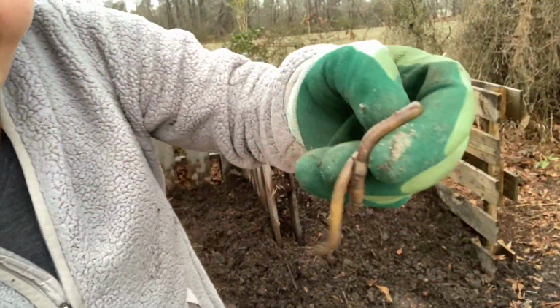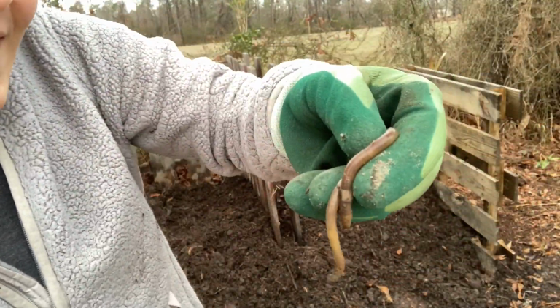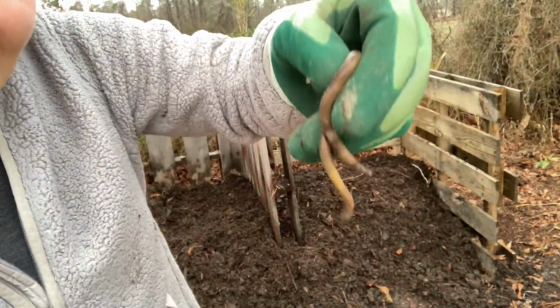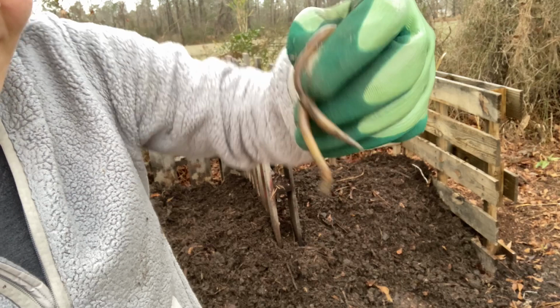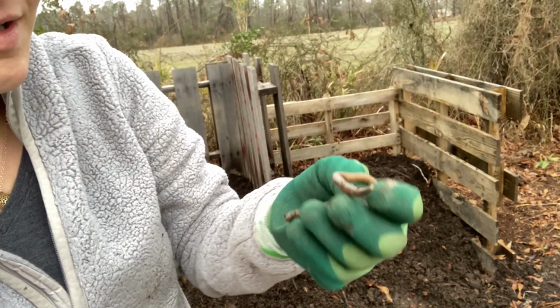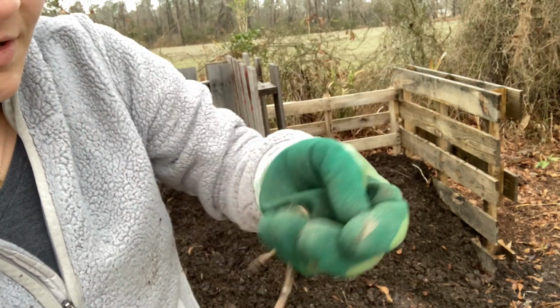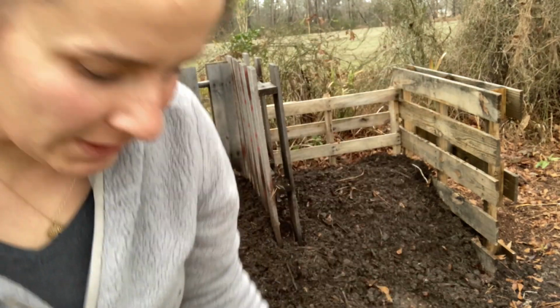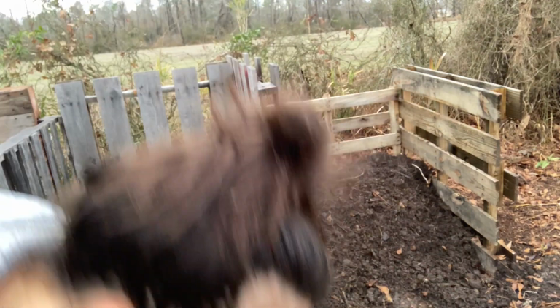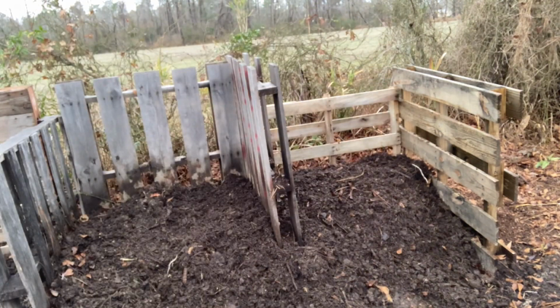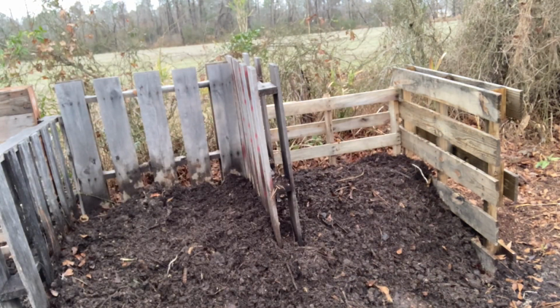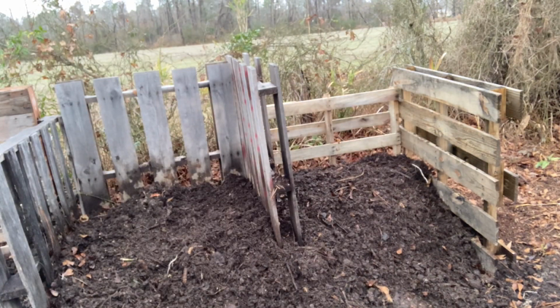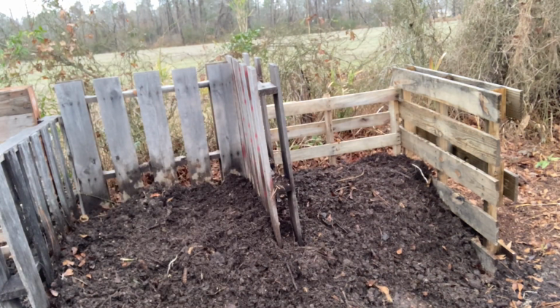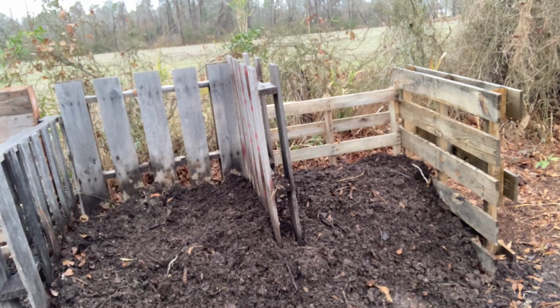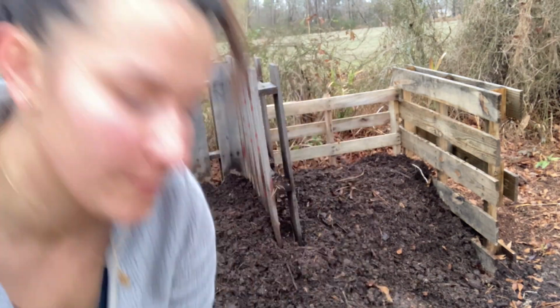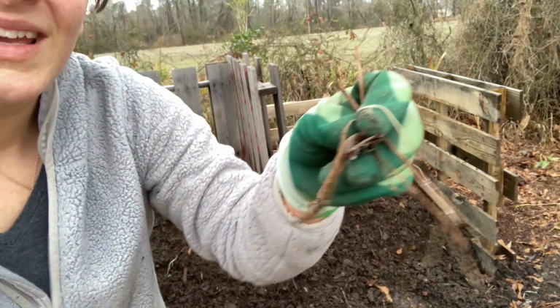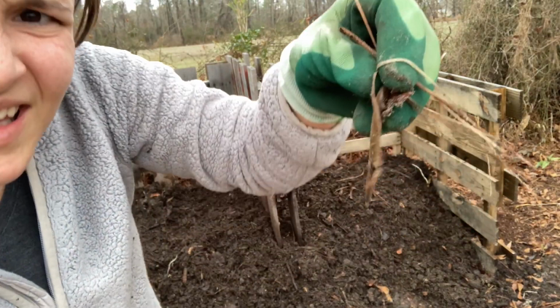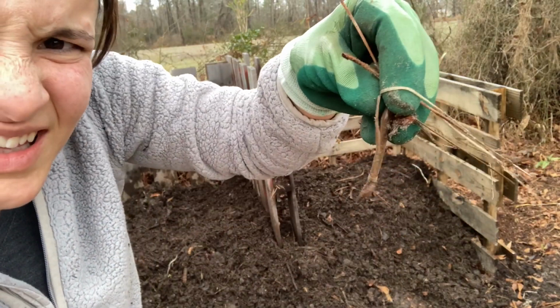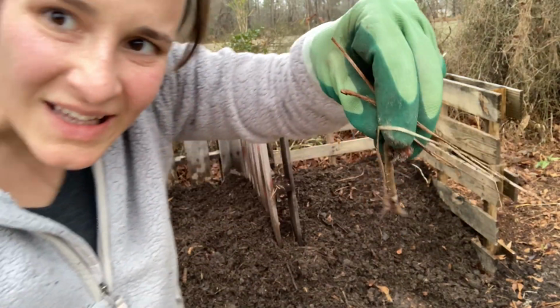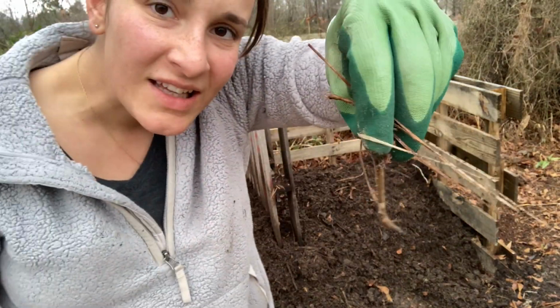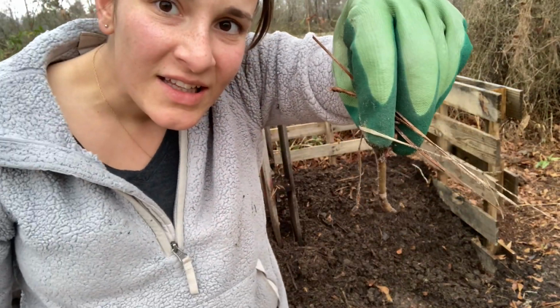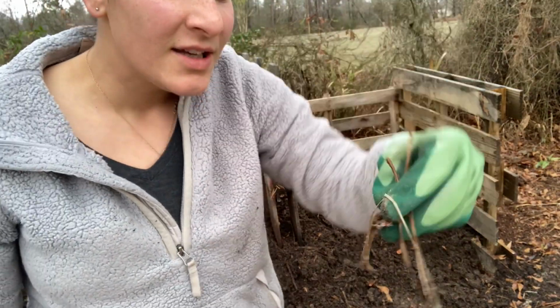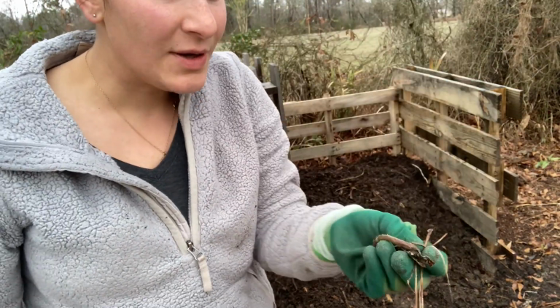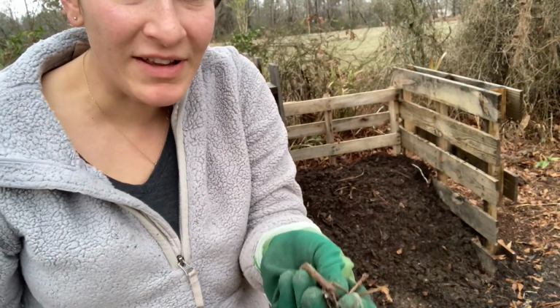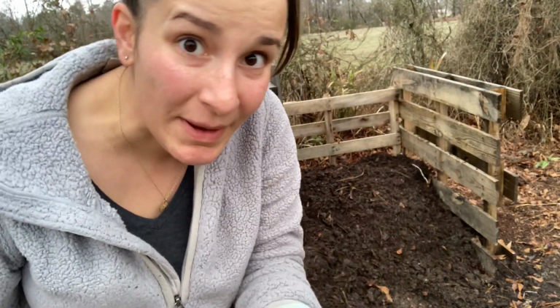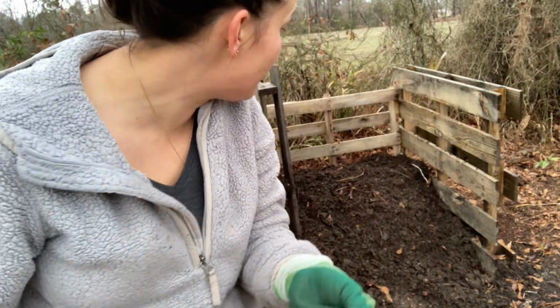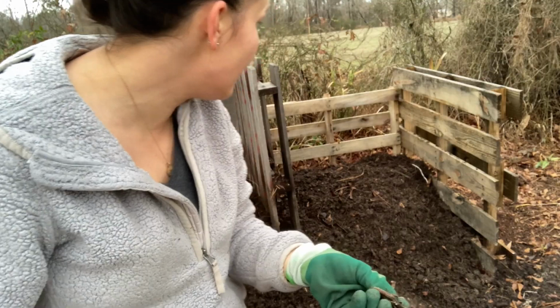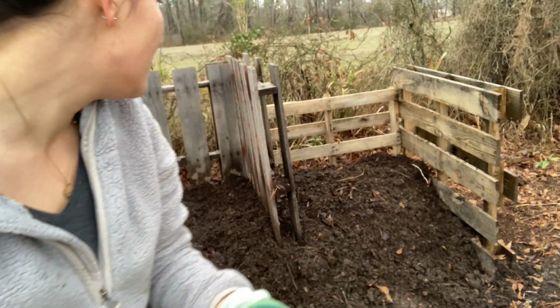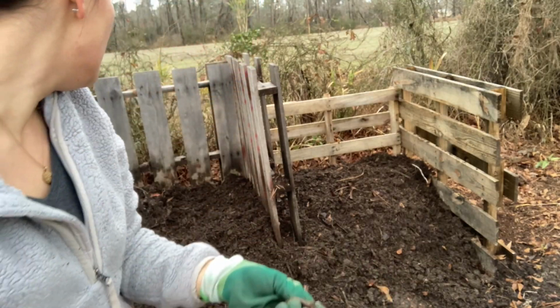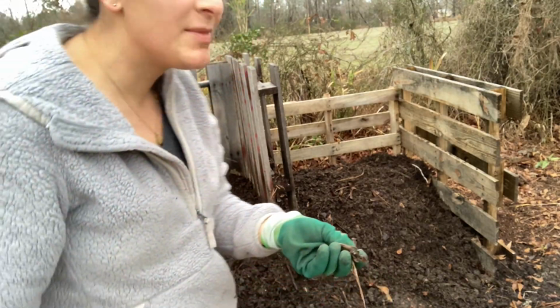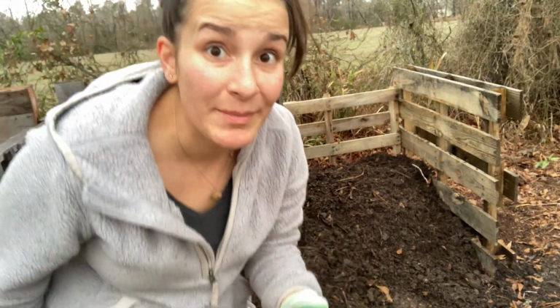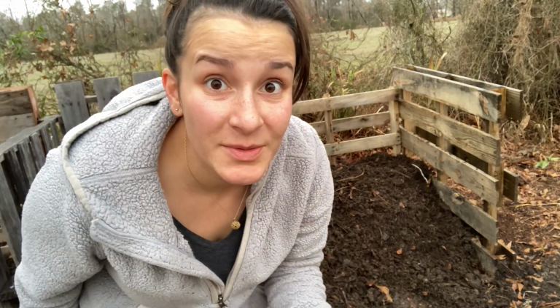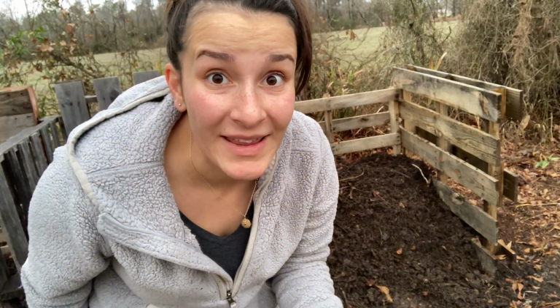I think that's a good sign — a big honking earthworm. So I found this guy in my compost pile. I'm gonna make sure he makes his way back in there.